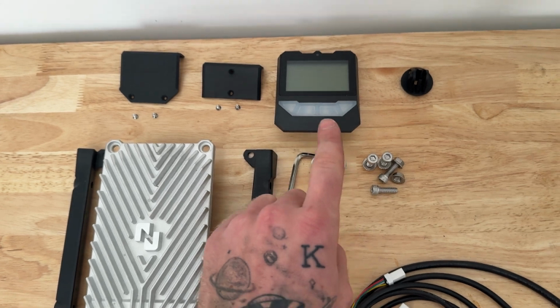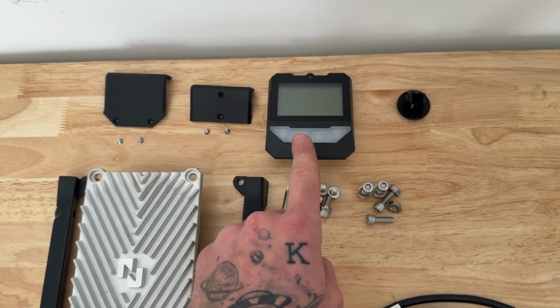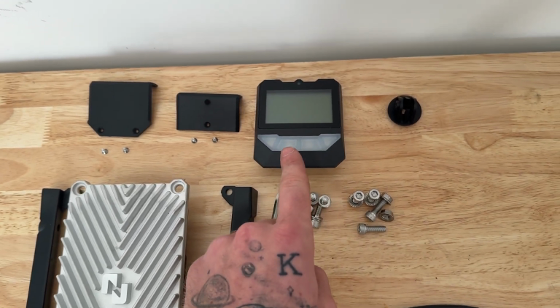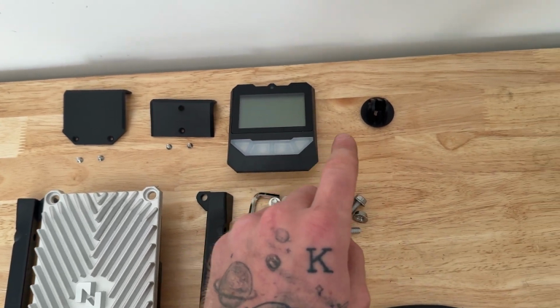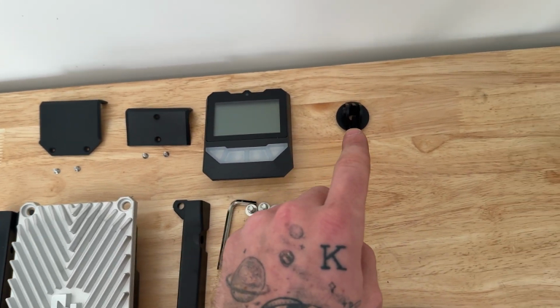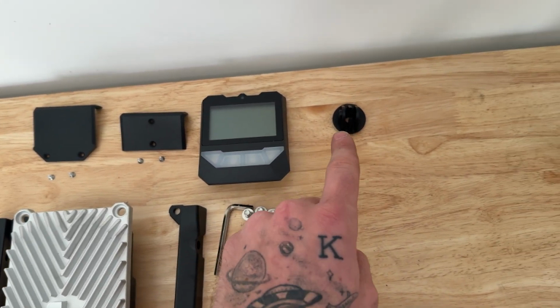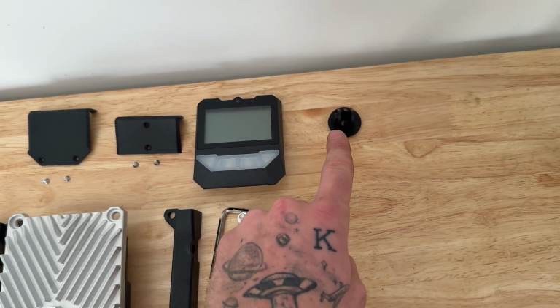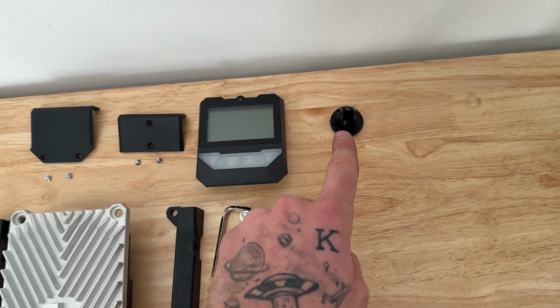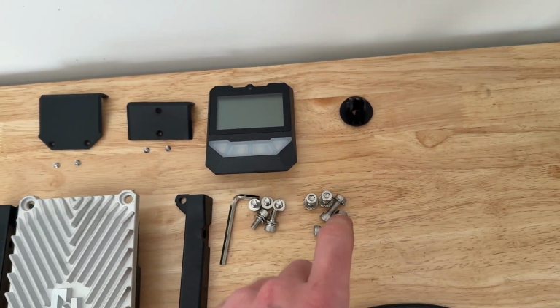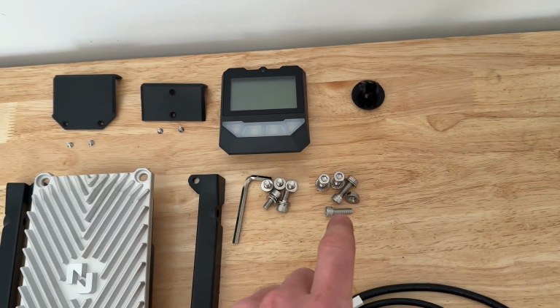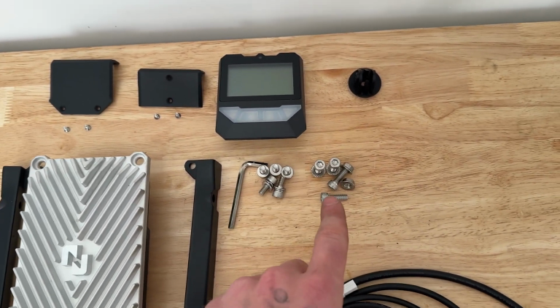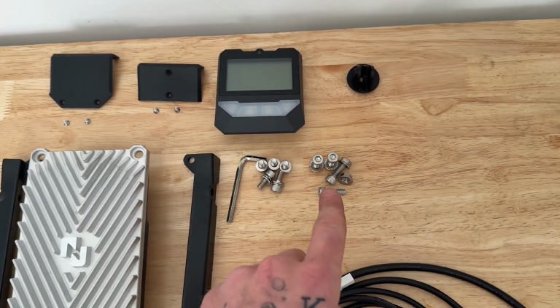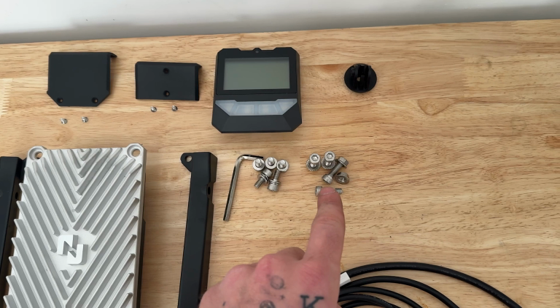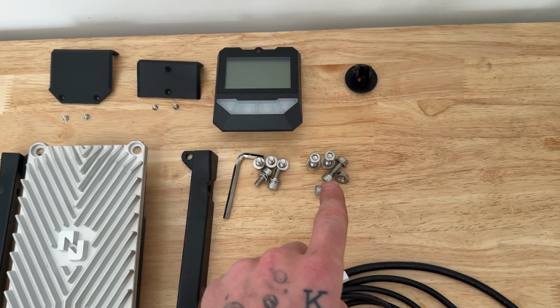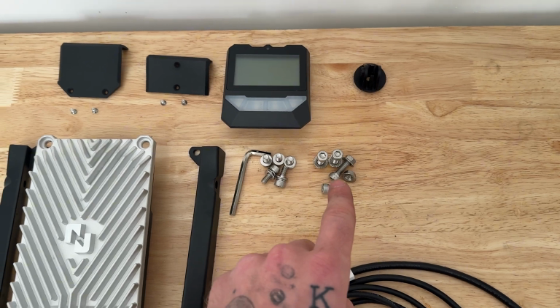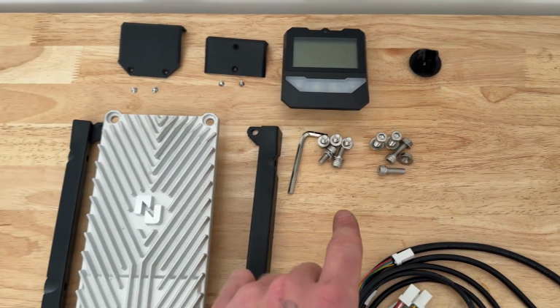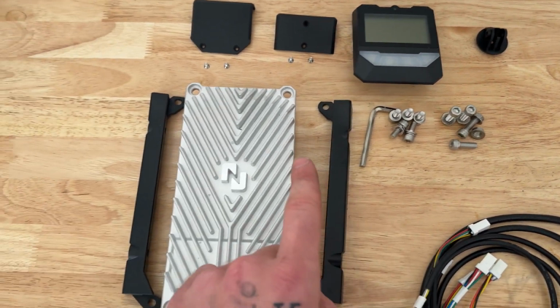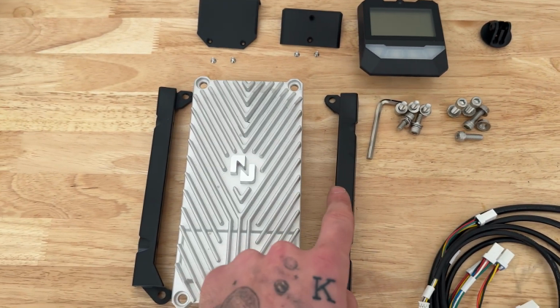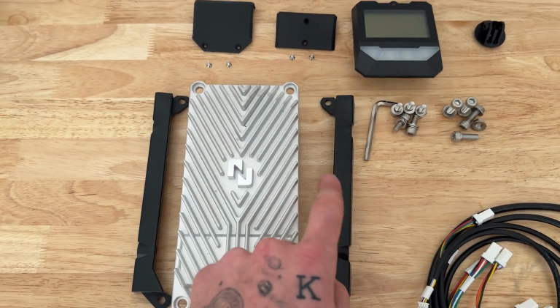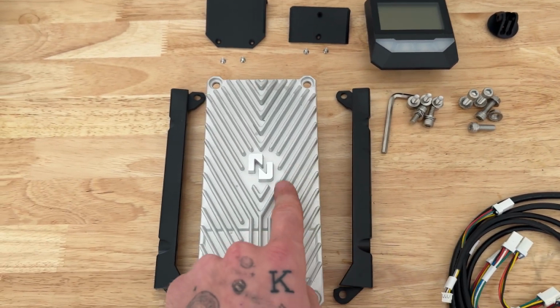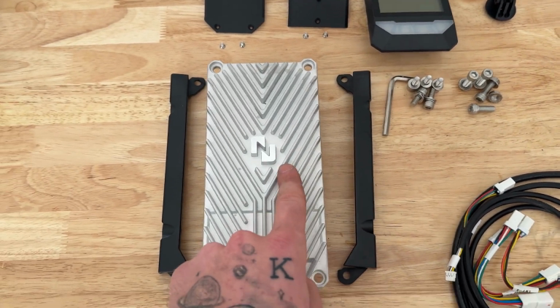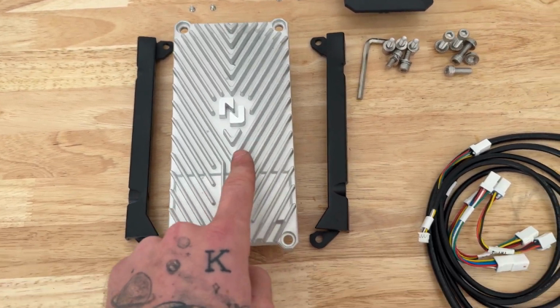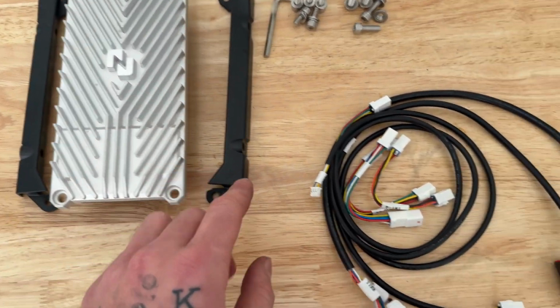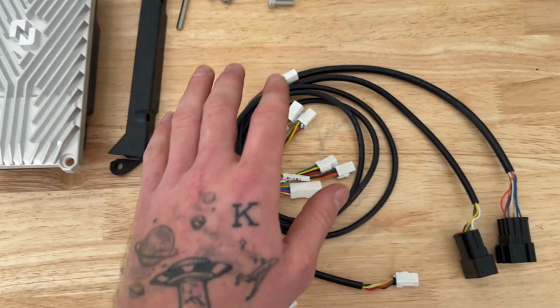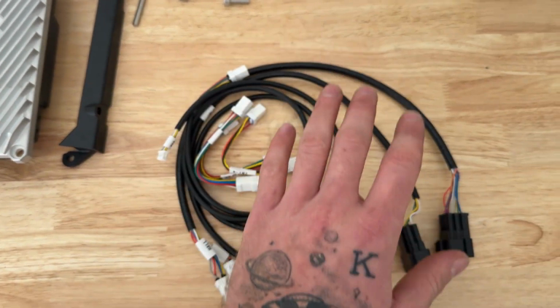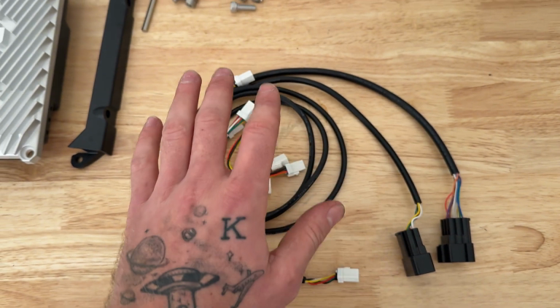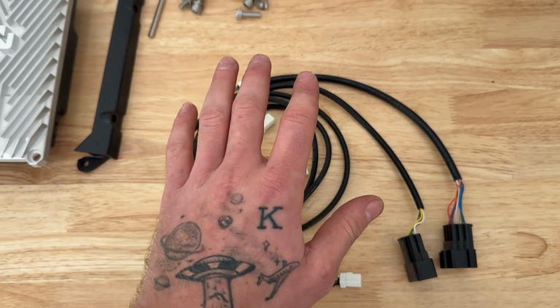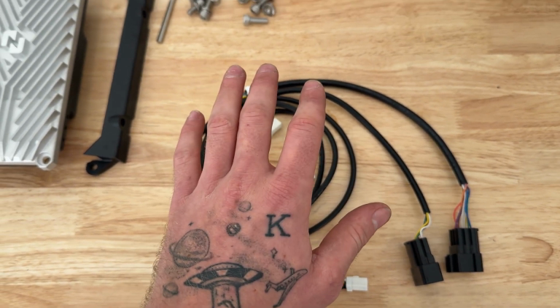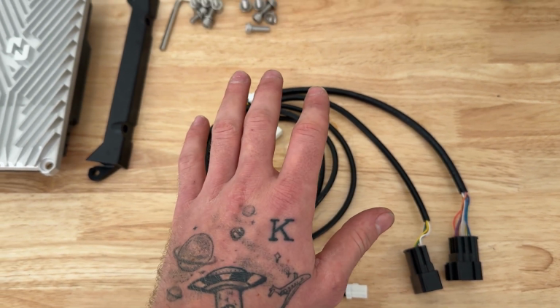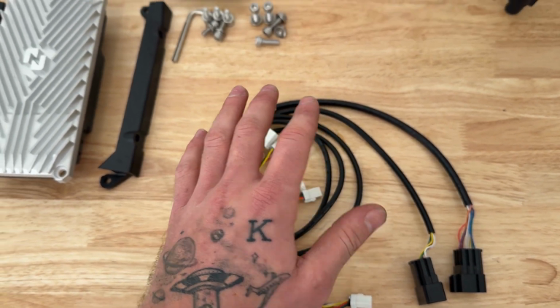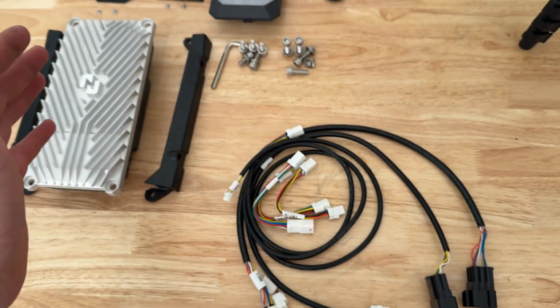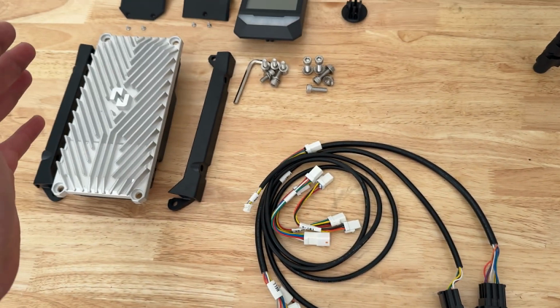We have the screen, the mount for the screen, four bolts and nuts that will mount the brackets to the controller, and then we have all the wiring we need. Let's throw this on the bike.